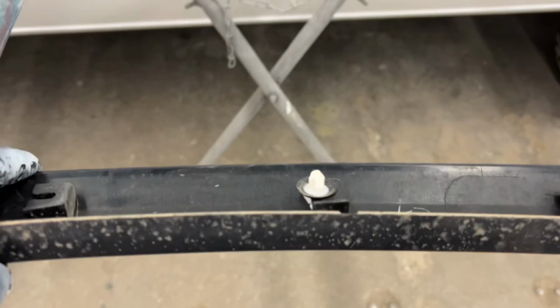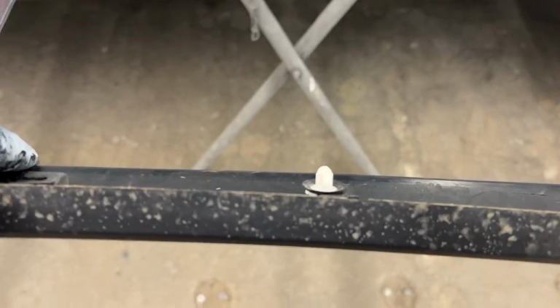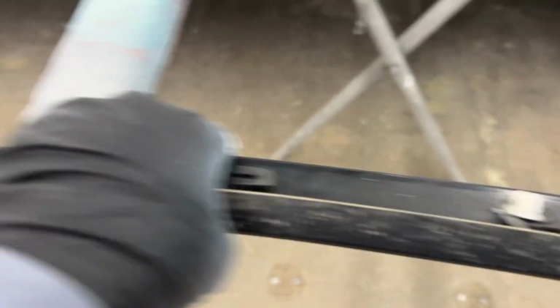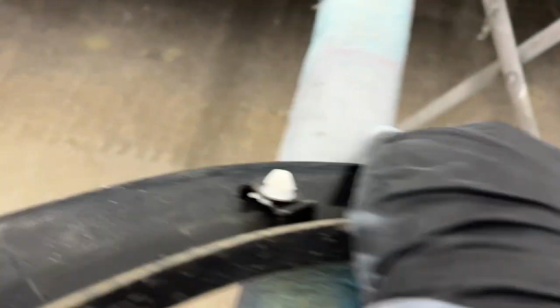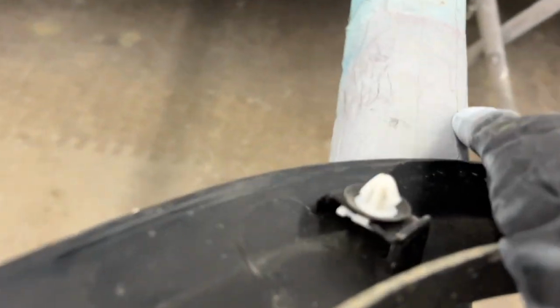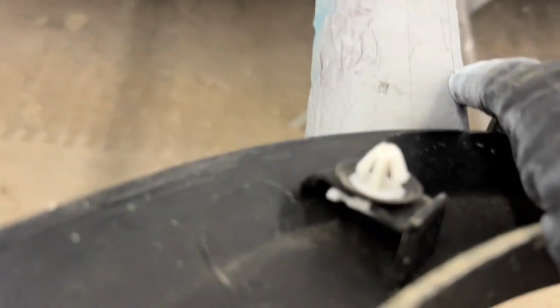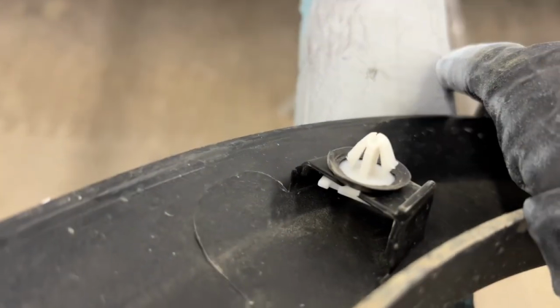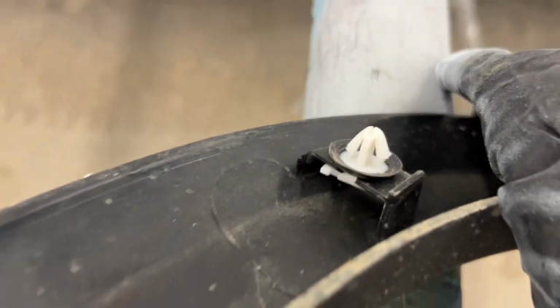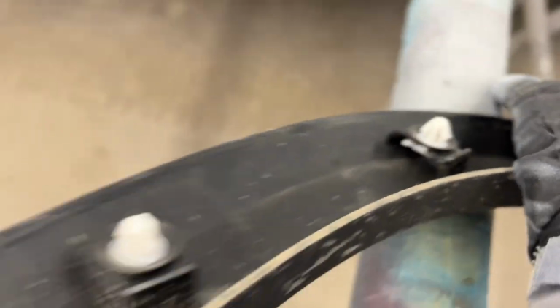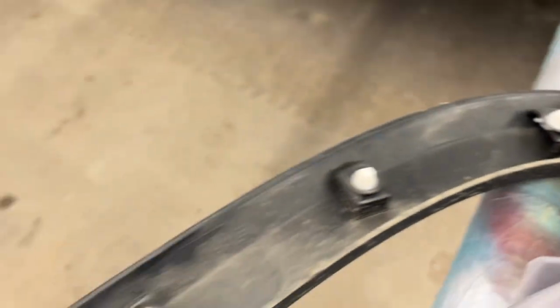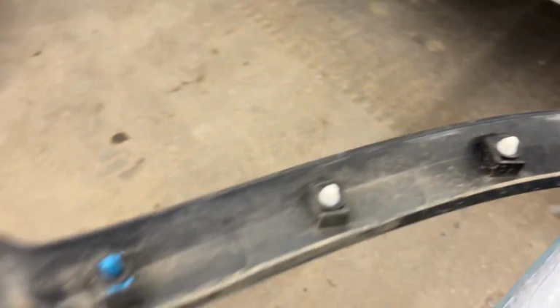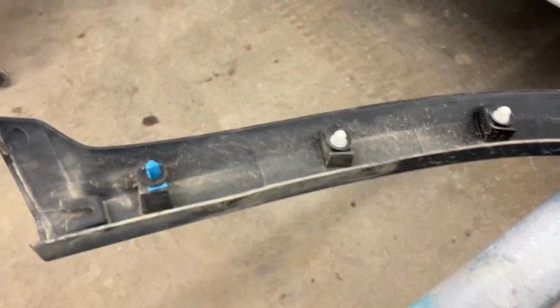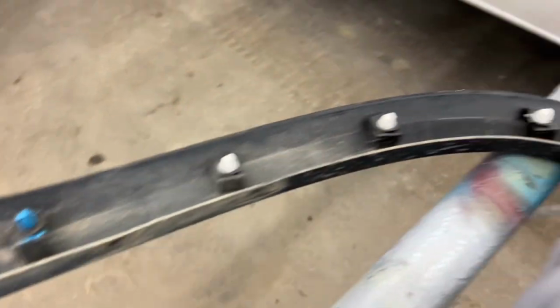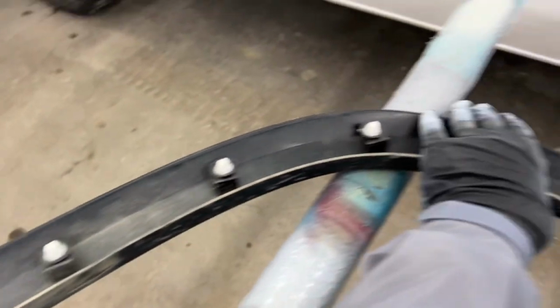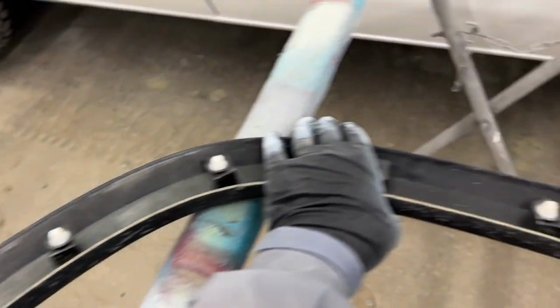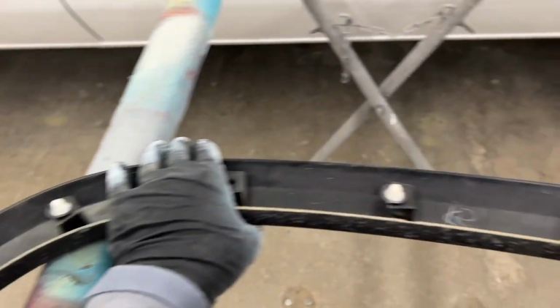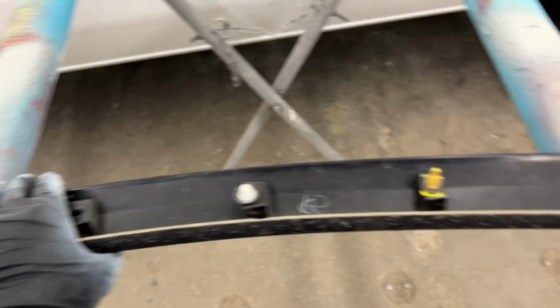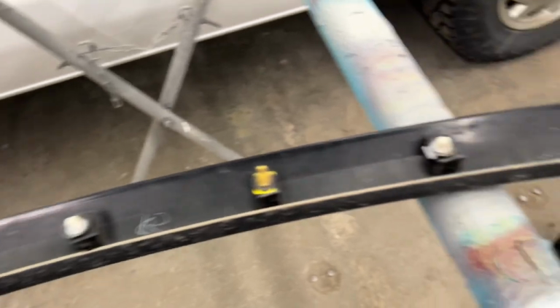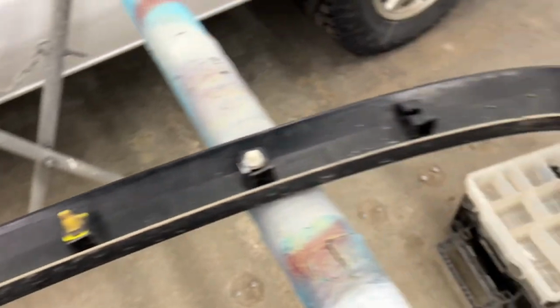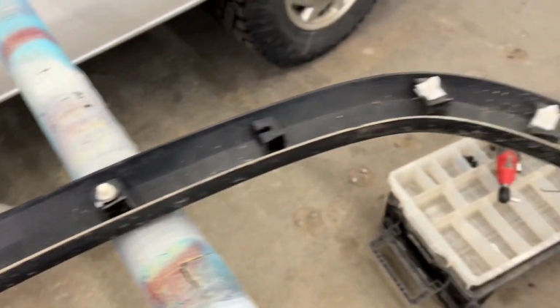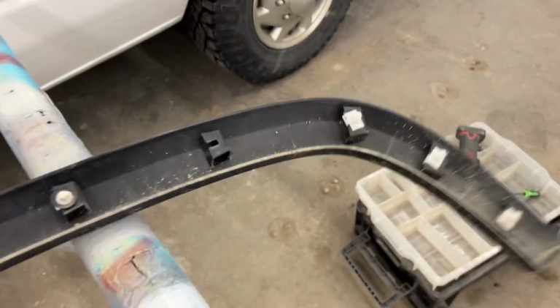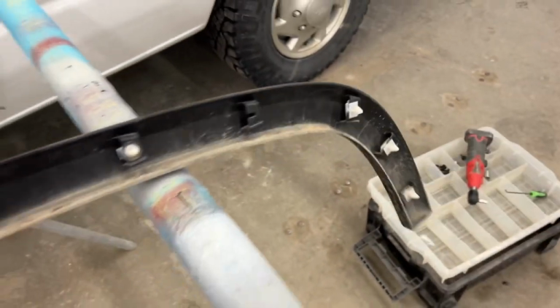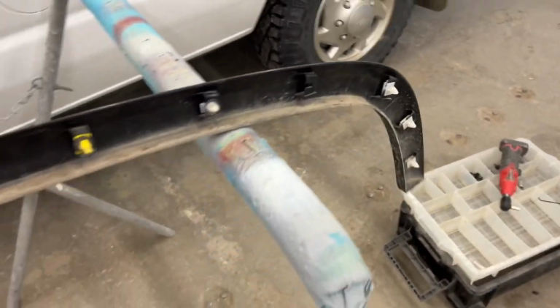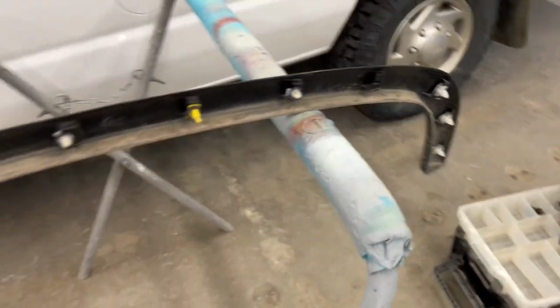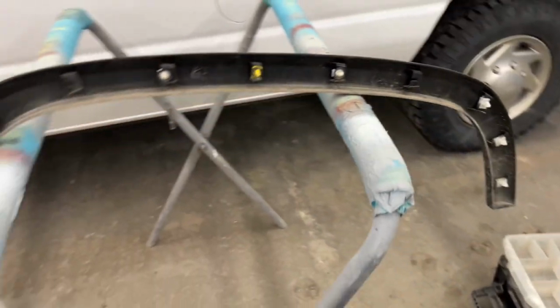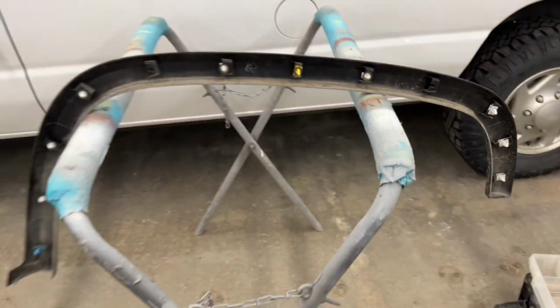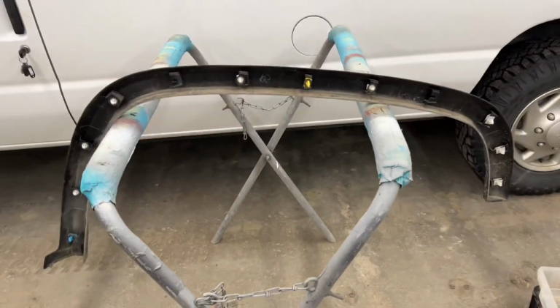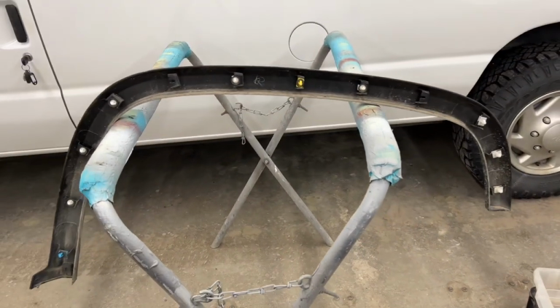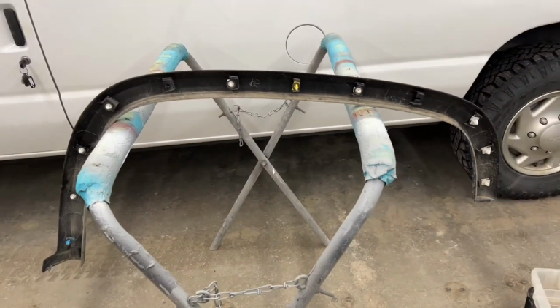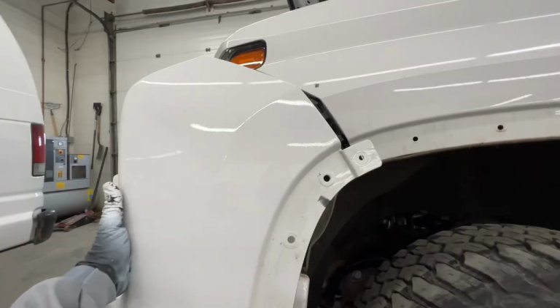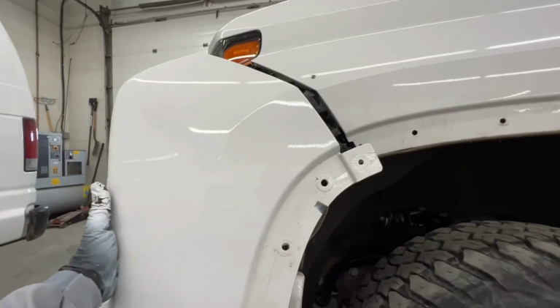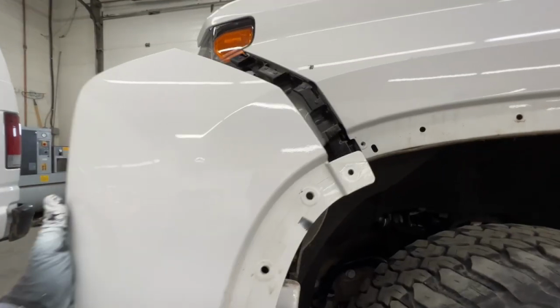Here's a look at the clips — you can see those two tabs you kind of want to get pushed in to release it. Those are all the clips that are holding that flare on, including the screws on the inside.